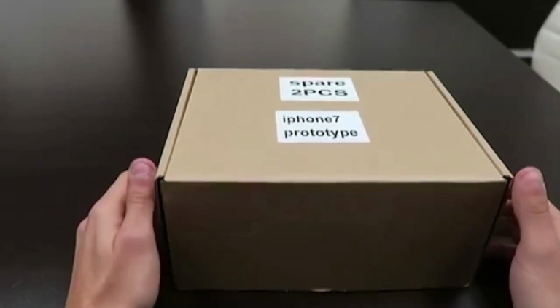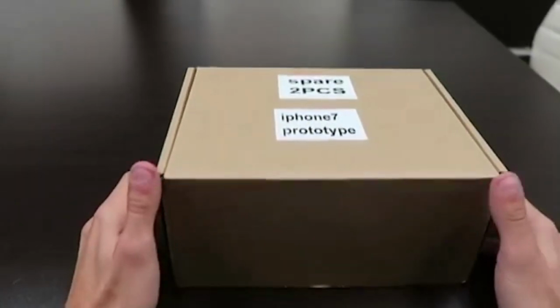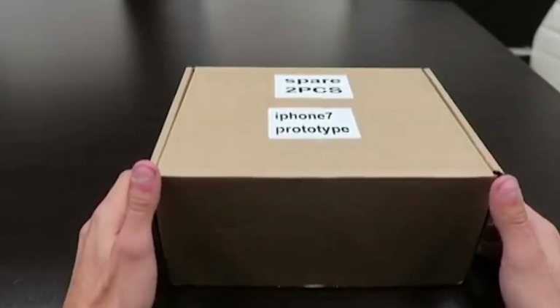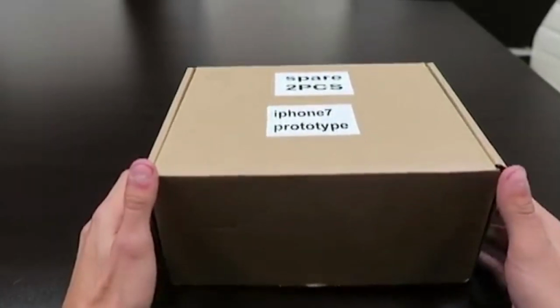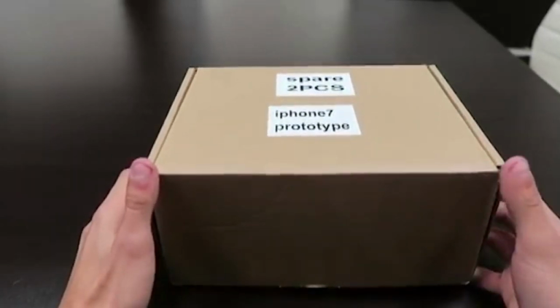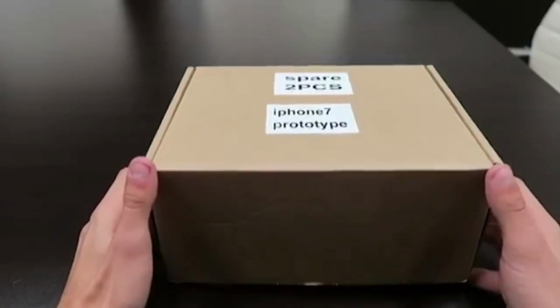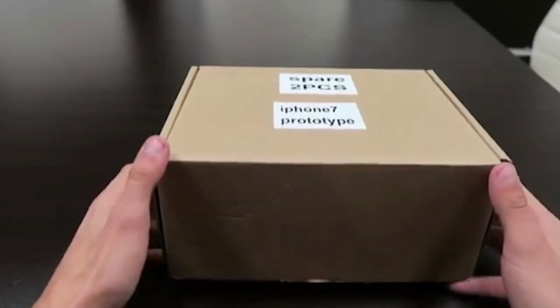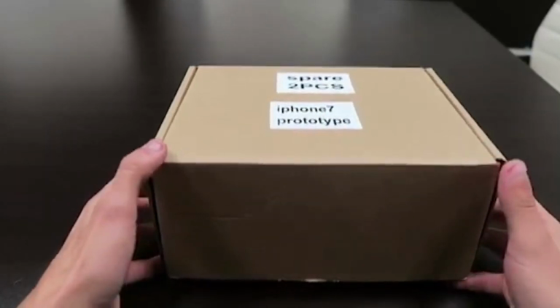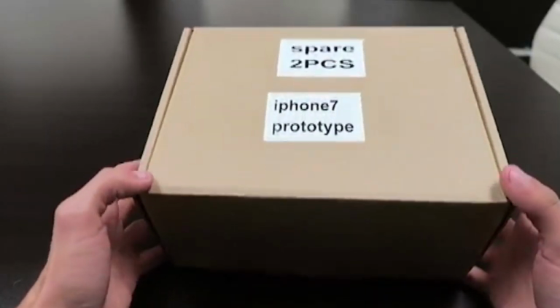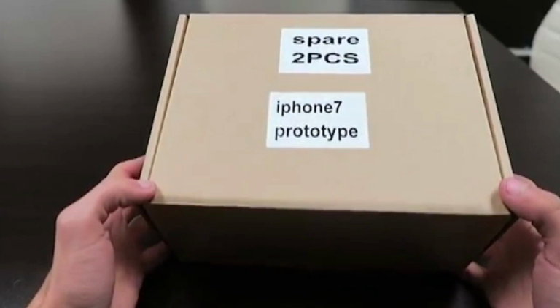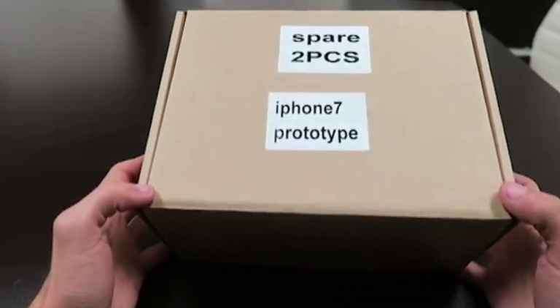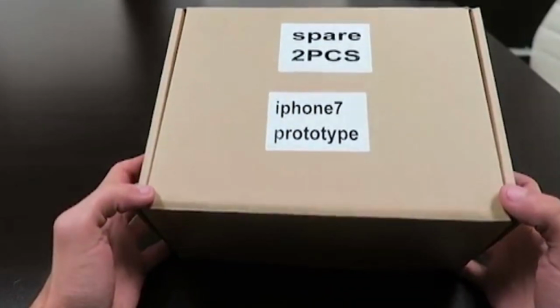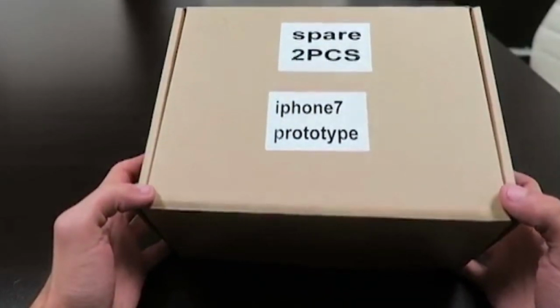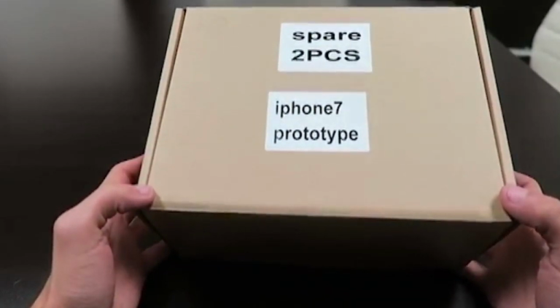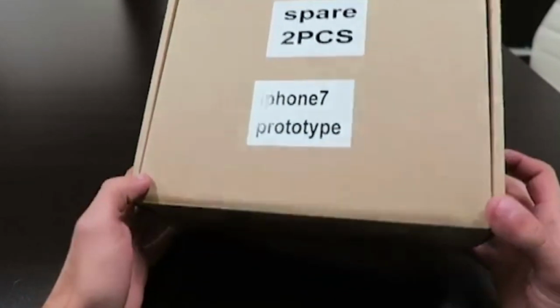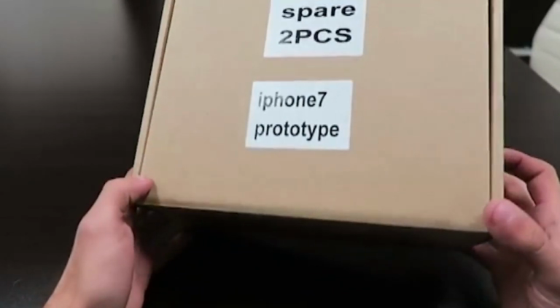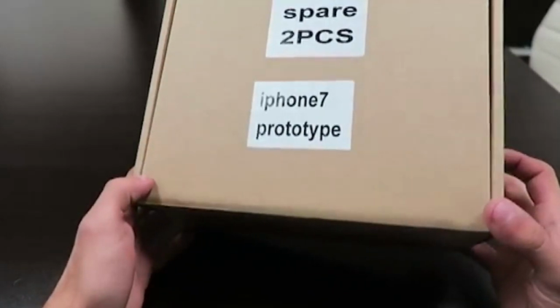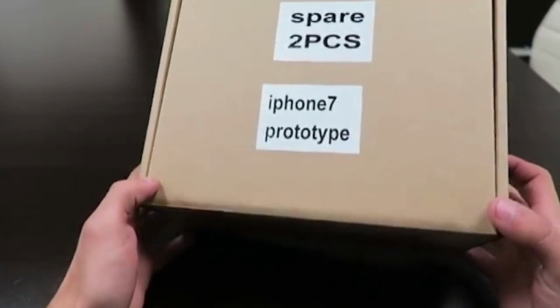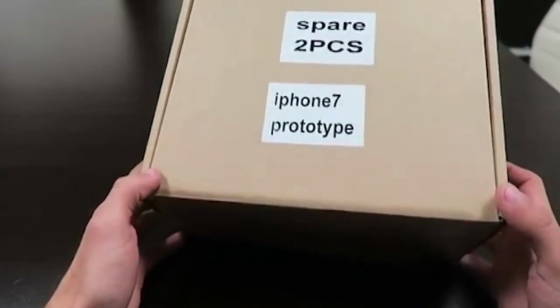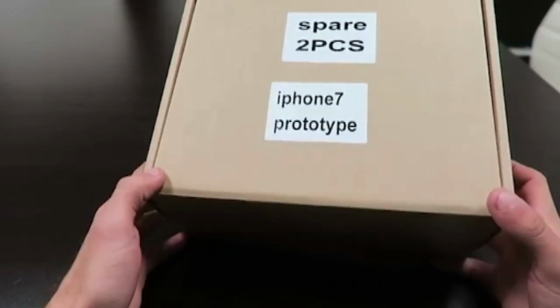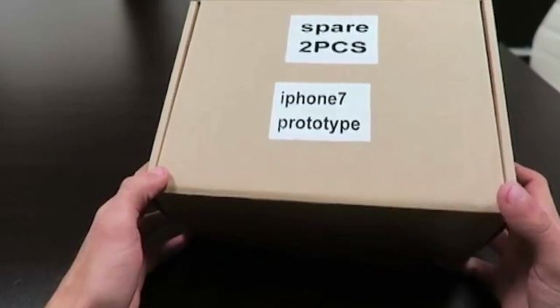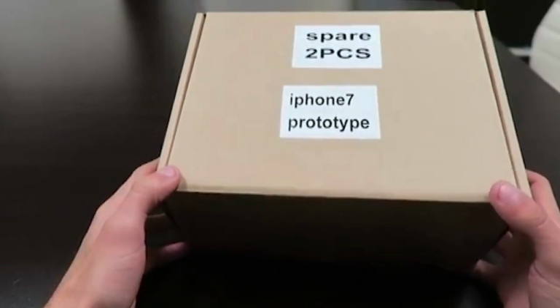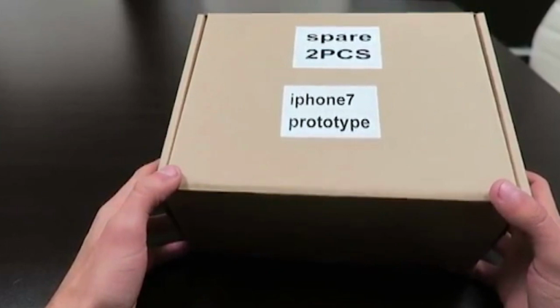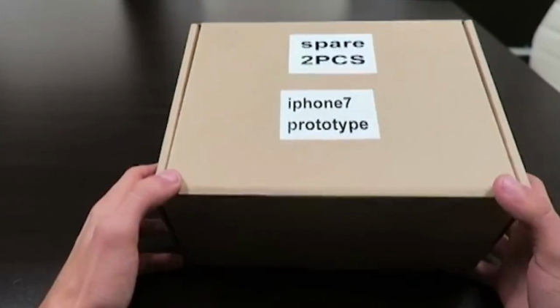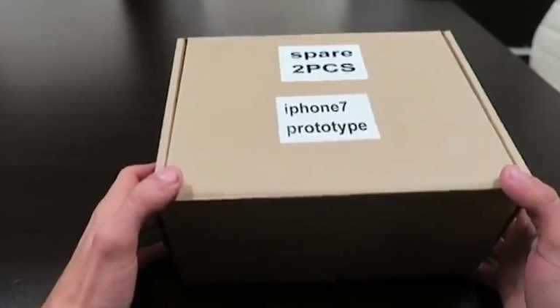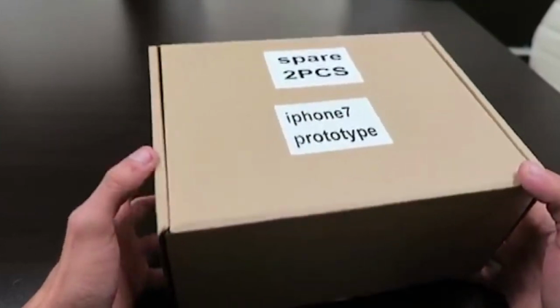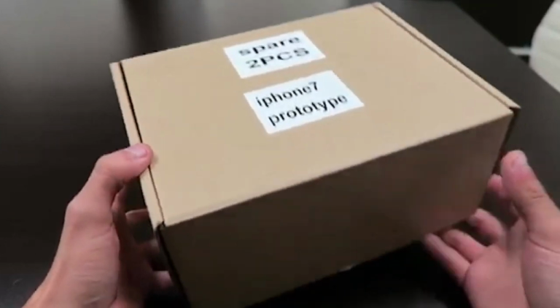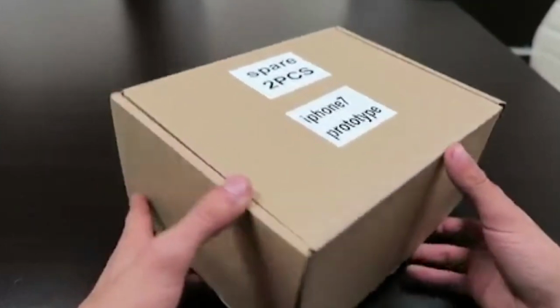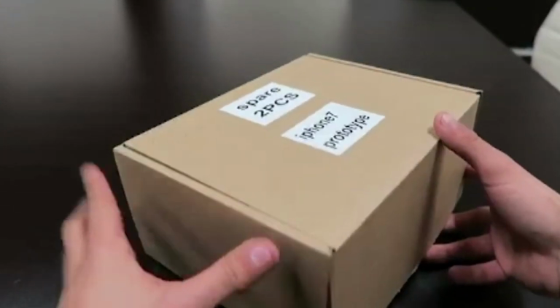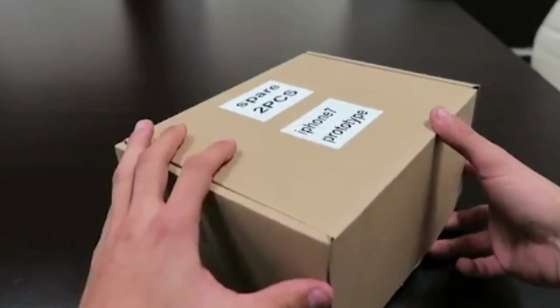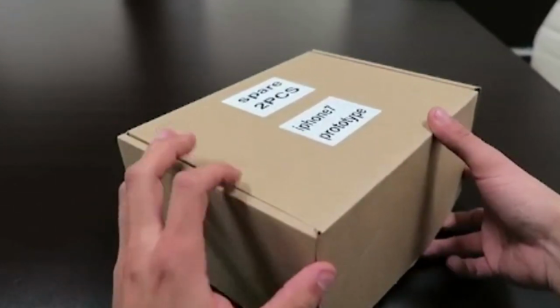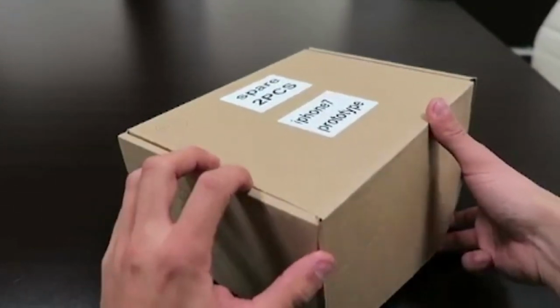Hey Packers, Christian here with the ChargeTech team. So we got this in the mail today. It says iPhone 7 prototype, but I don't believe it's actually a prototype. It's just mislabeled.